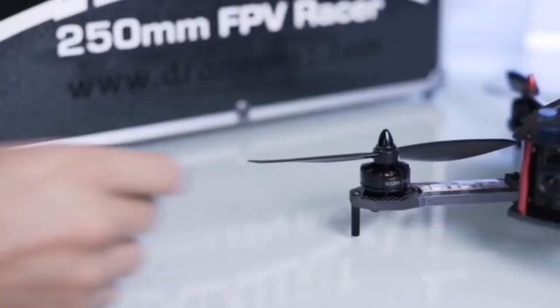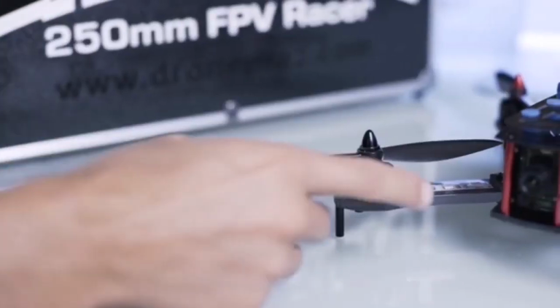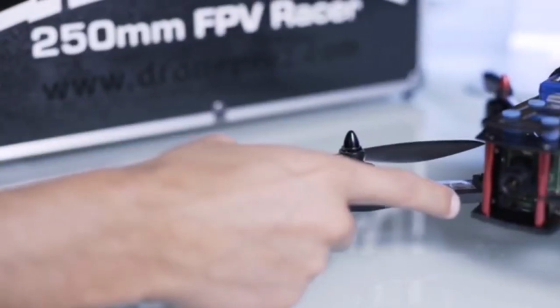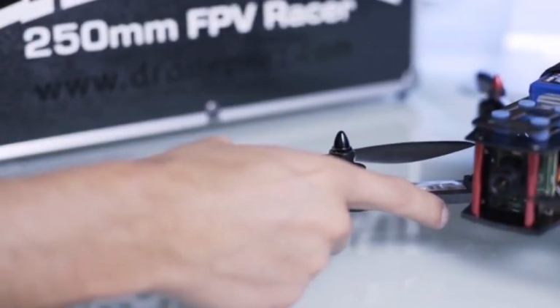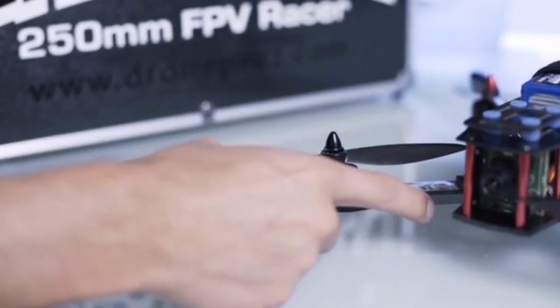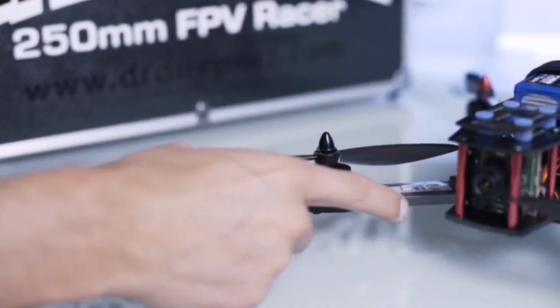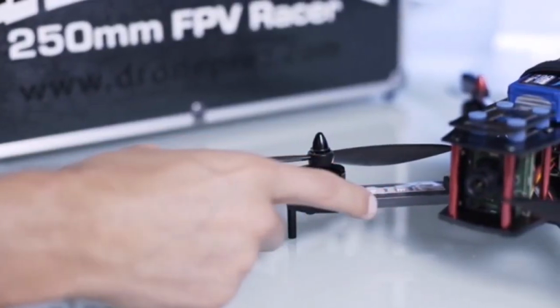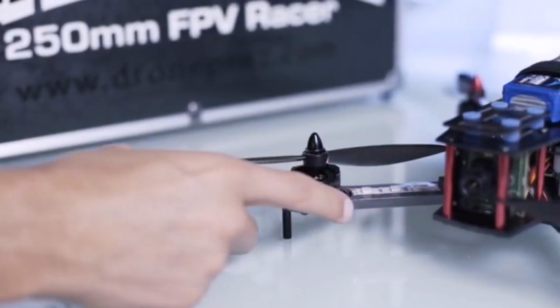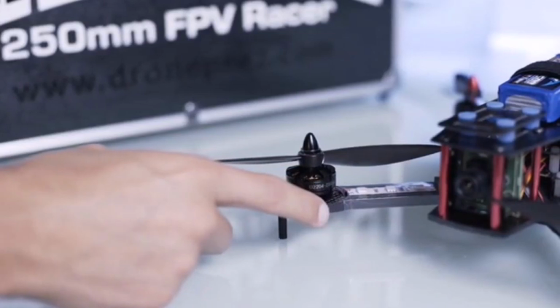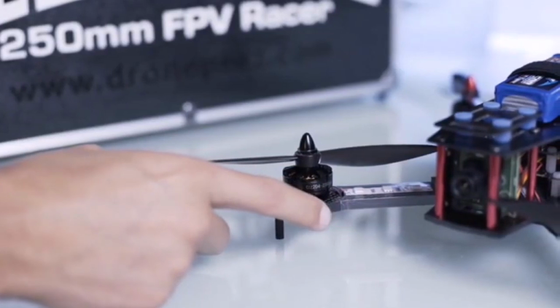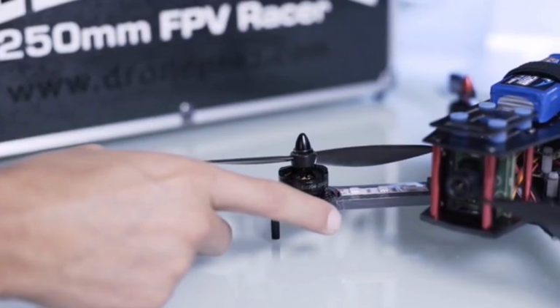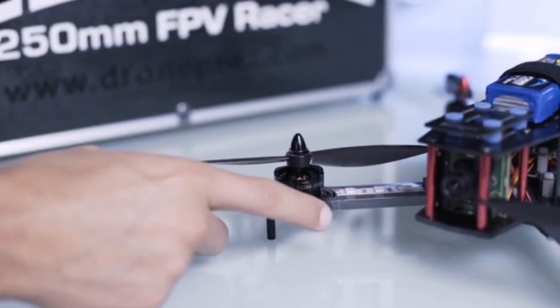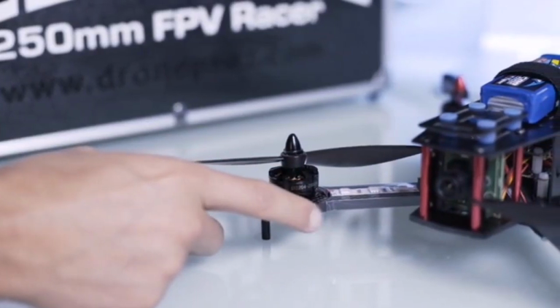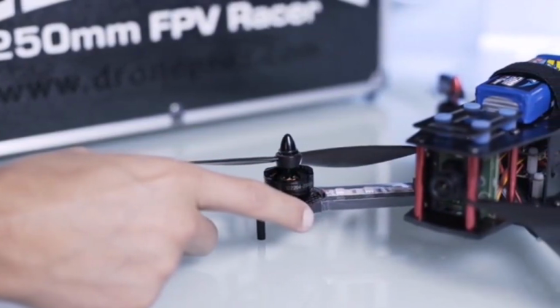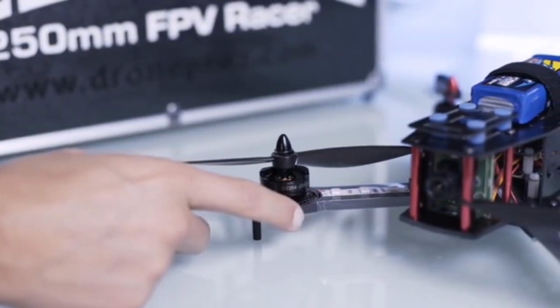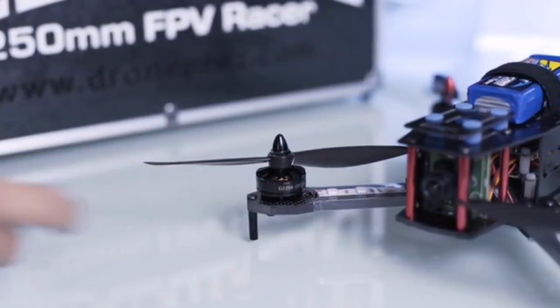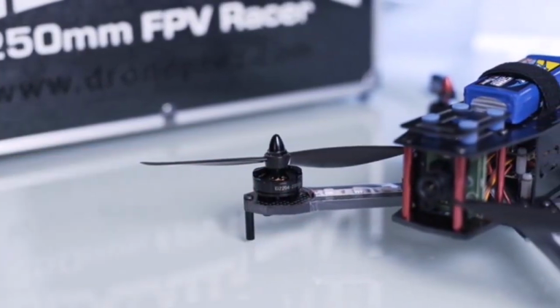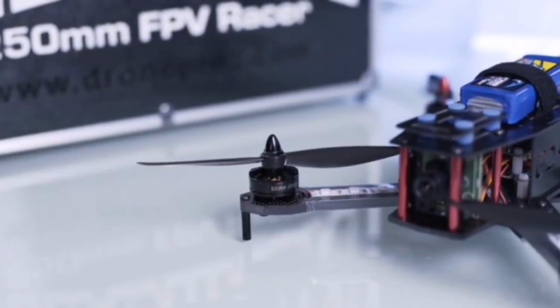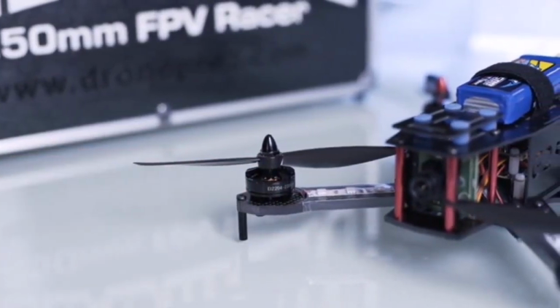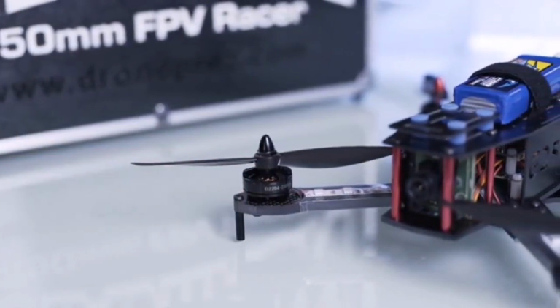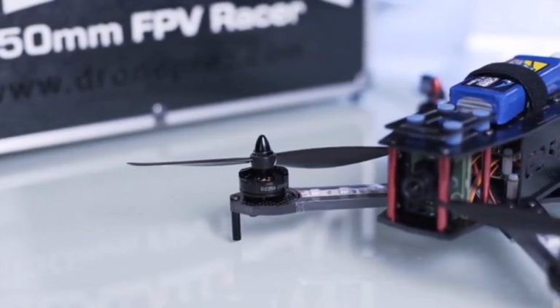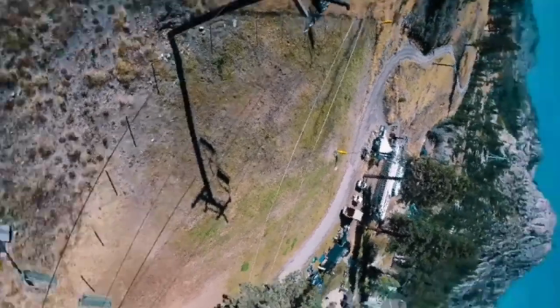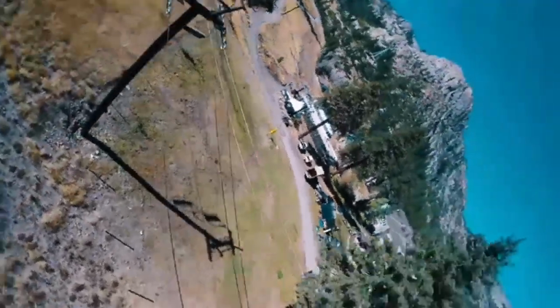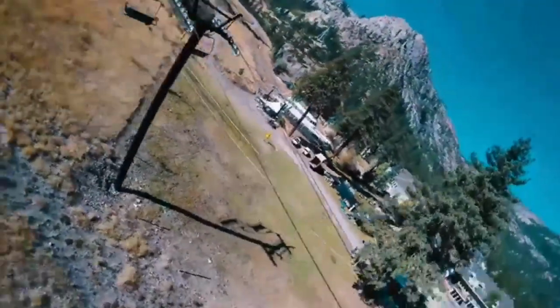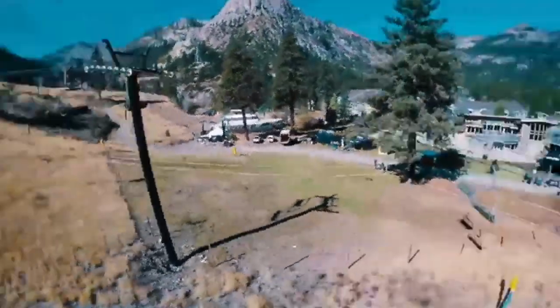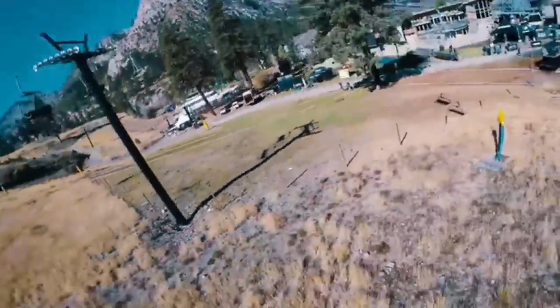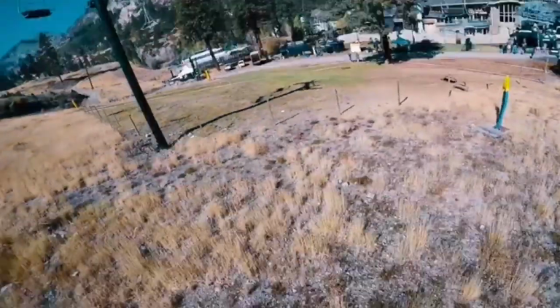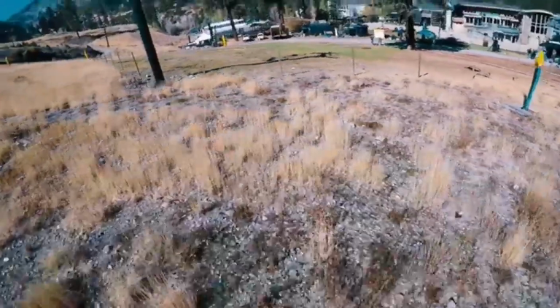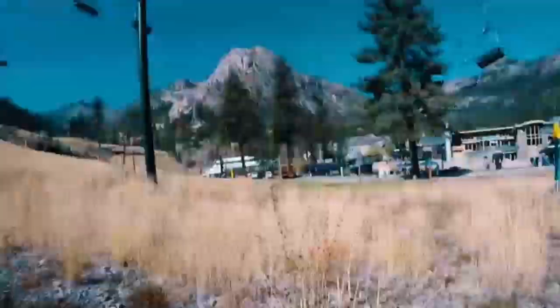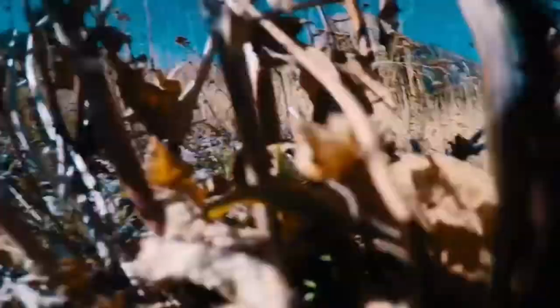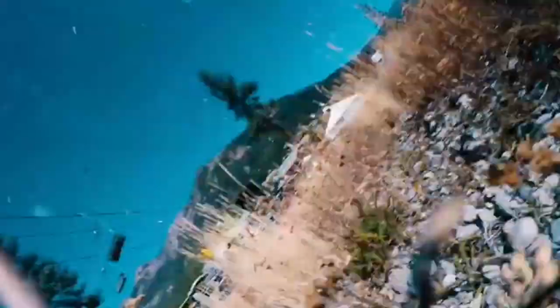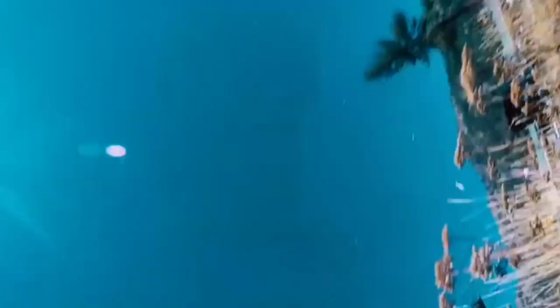Each unit will come with a lifetime warranty on the 6mm carbon fiber arms, so you can be sure that the unit will hold up to even the hardest crashes.